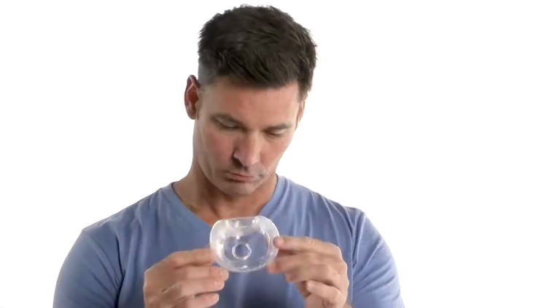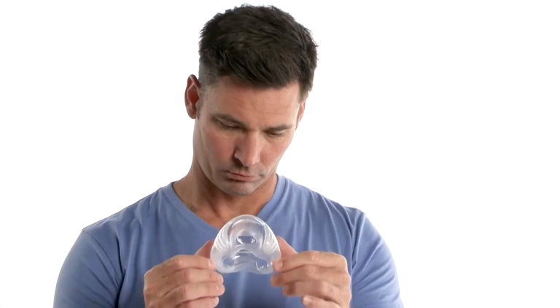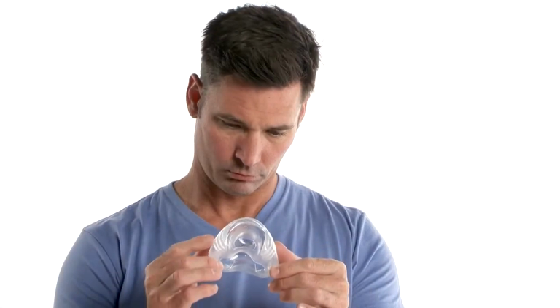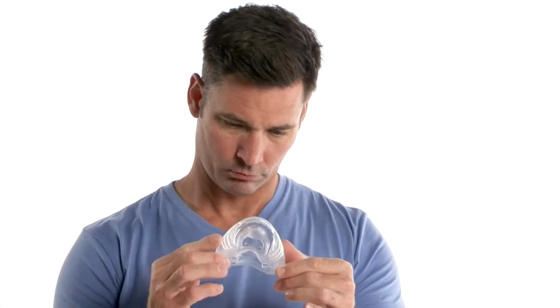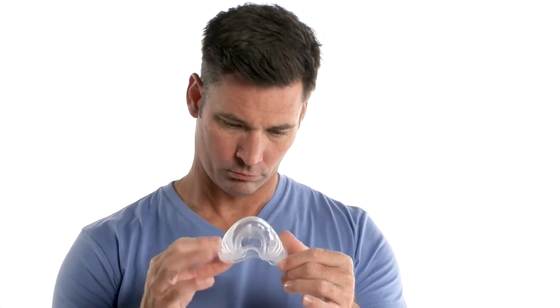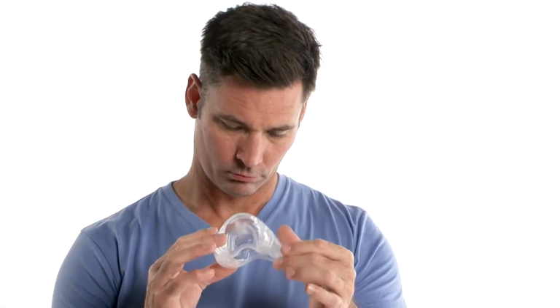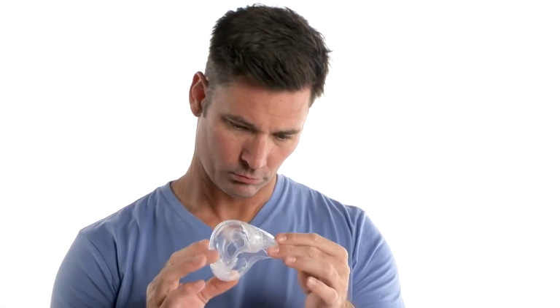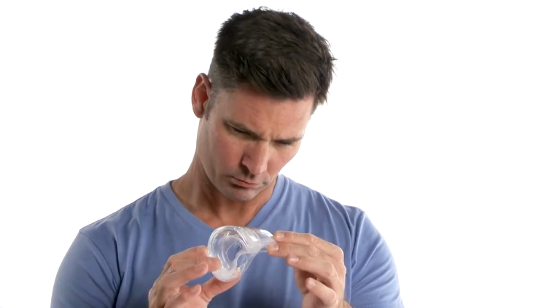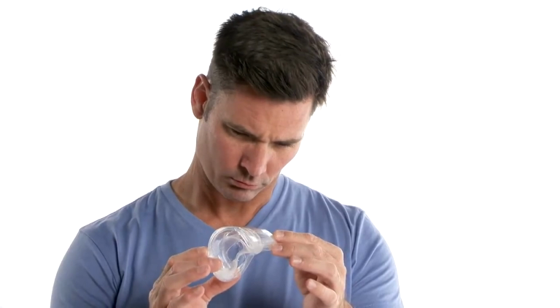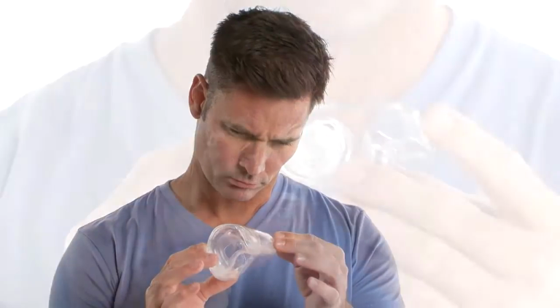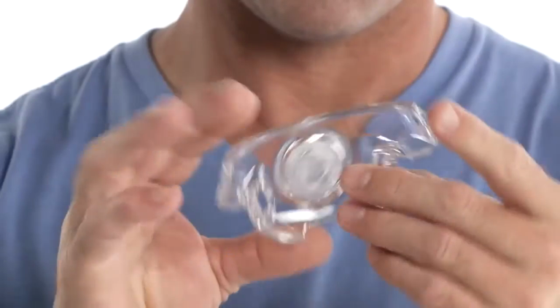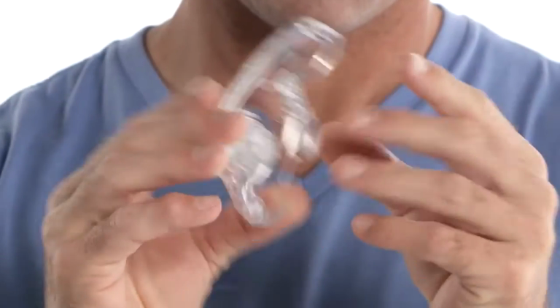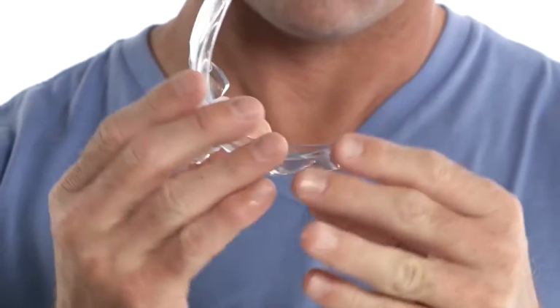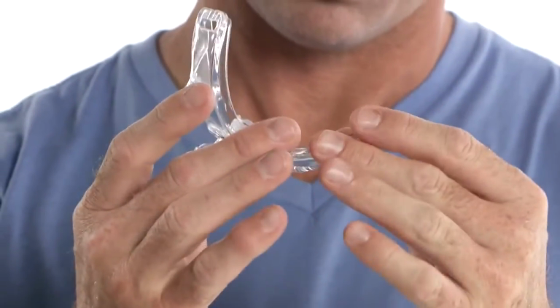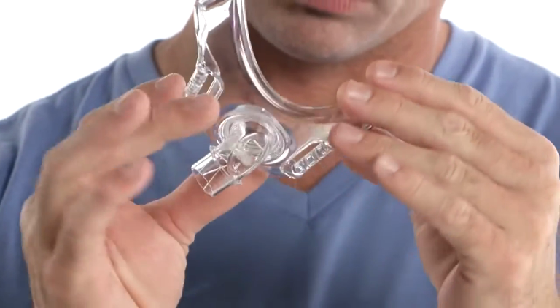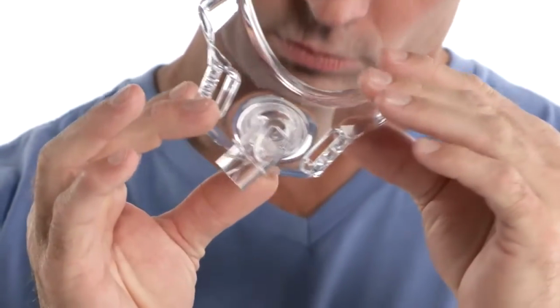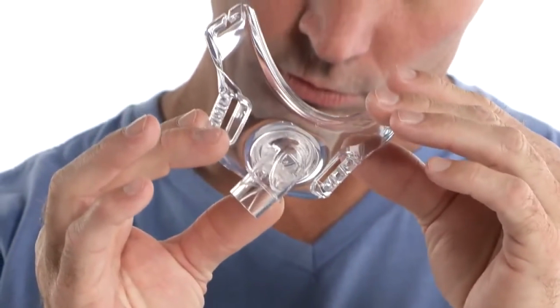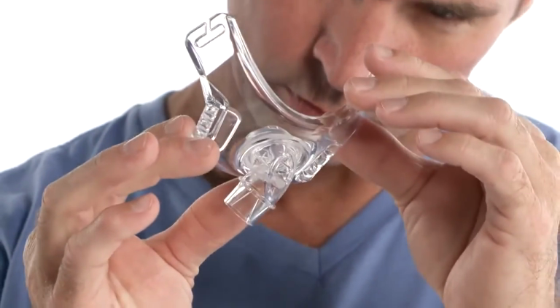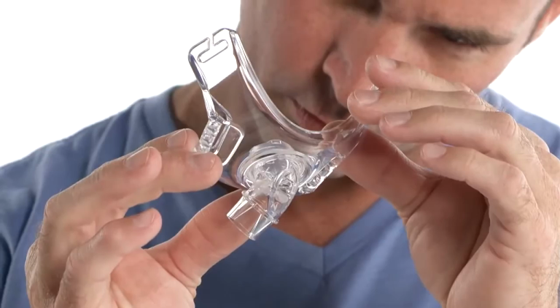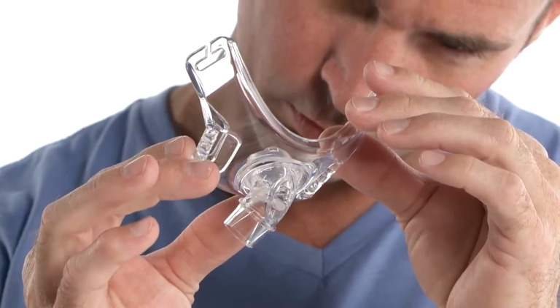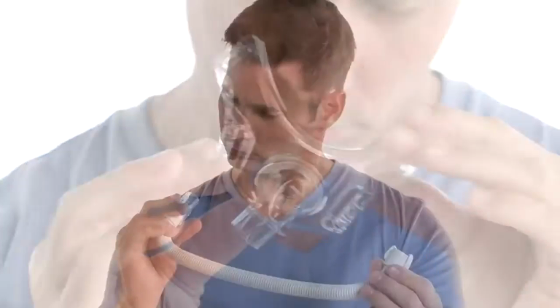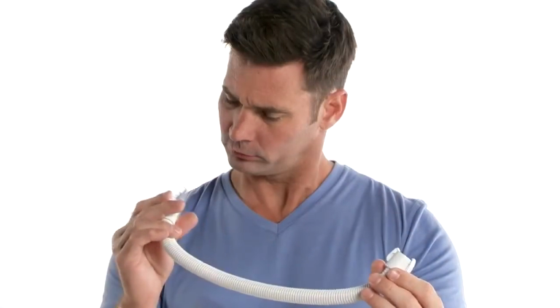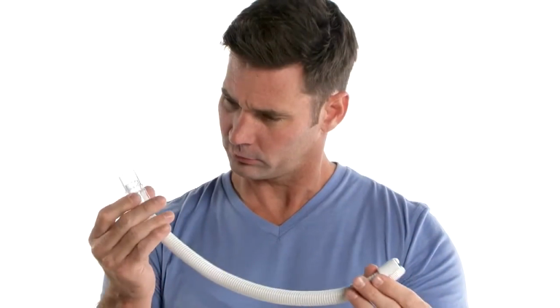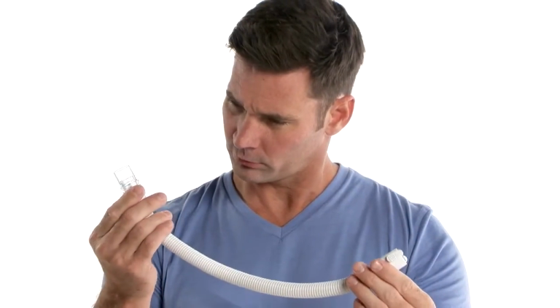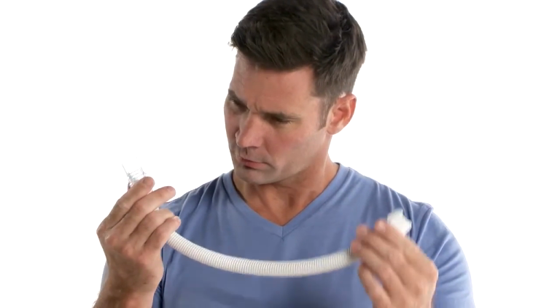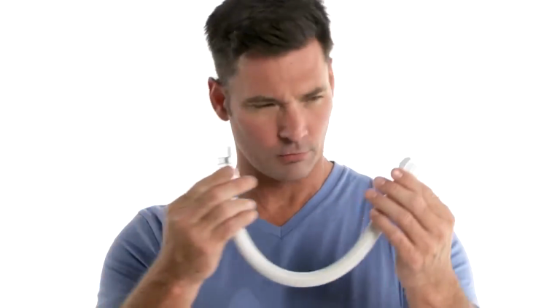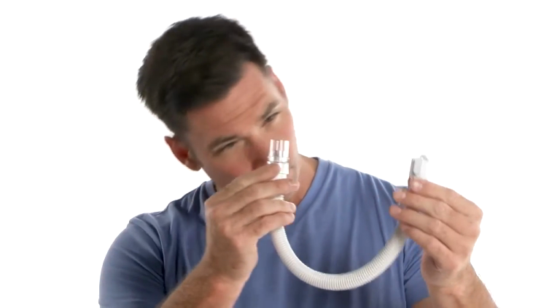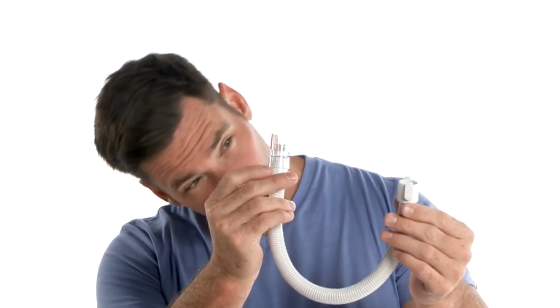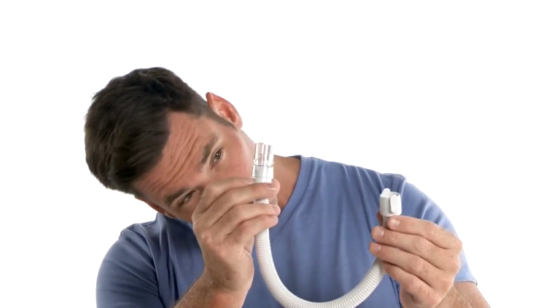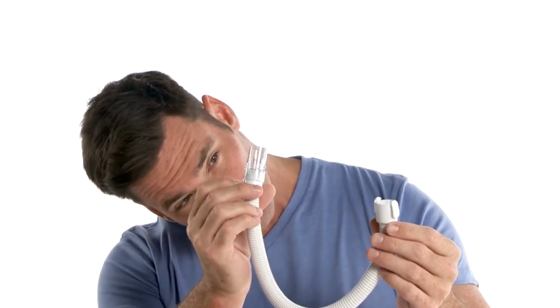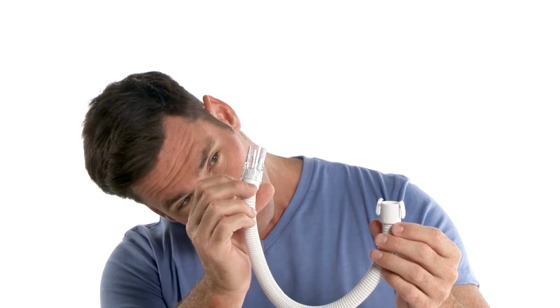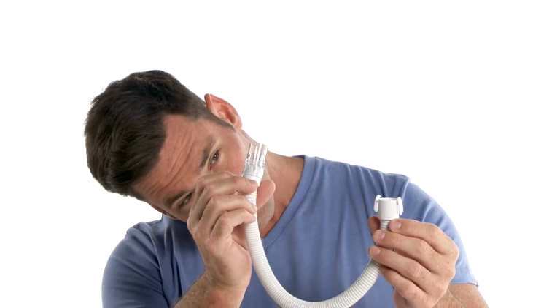Be sure to inspect your mask and tubing for damage or wear, such as cracking or tears. Discard and replace parts as necessary. It is important to follow these cleaning instructions for the proper function of your mask.